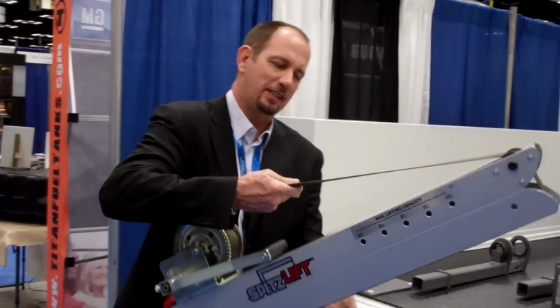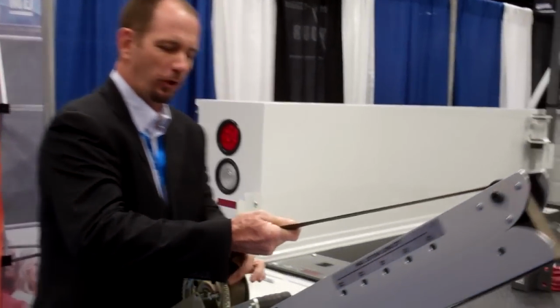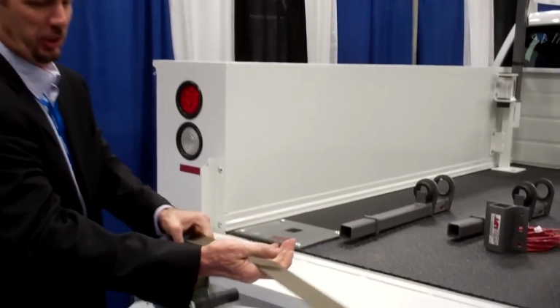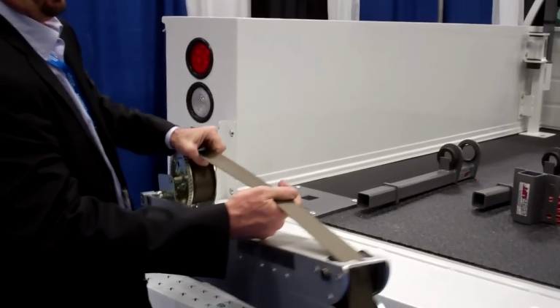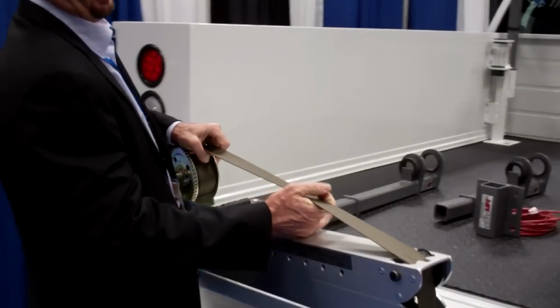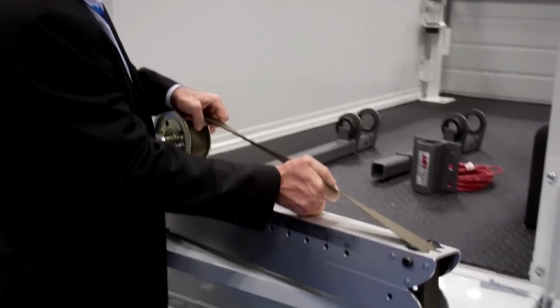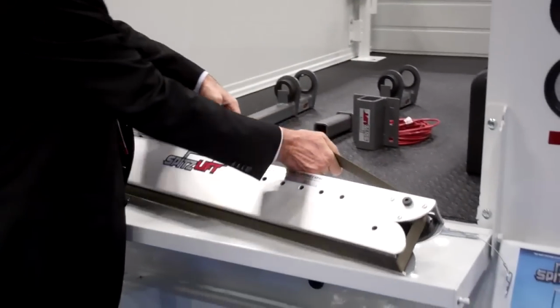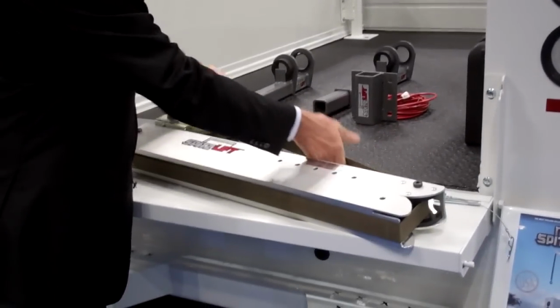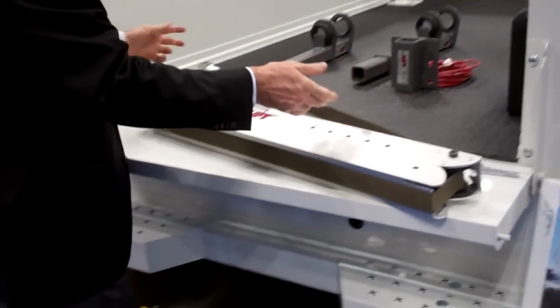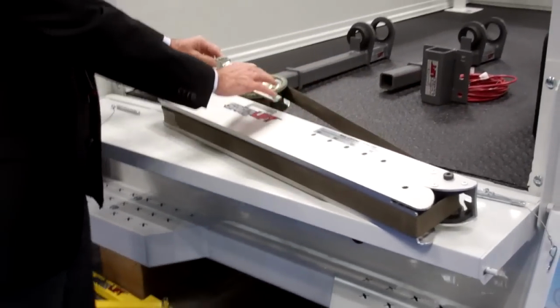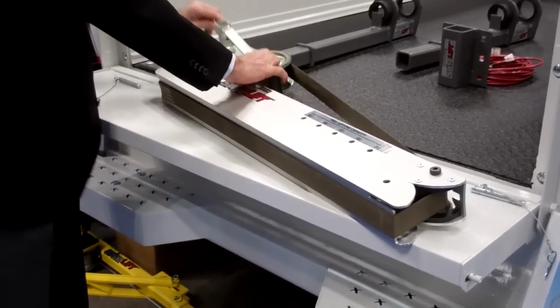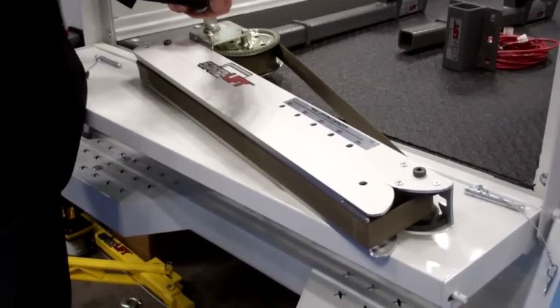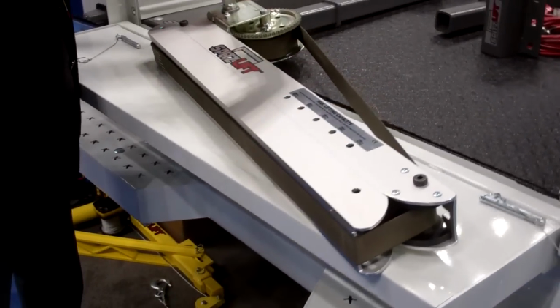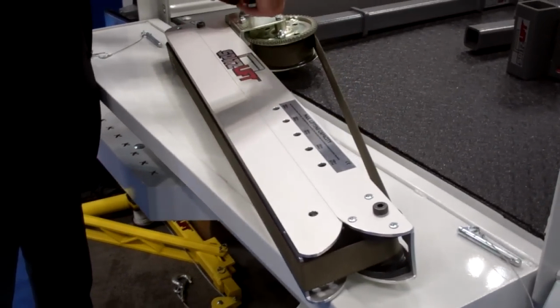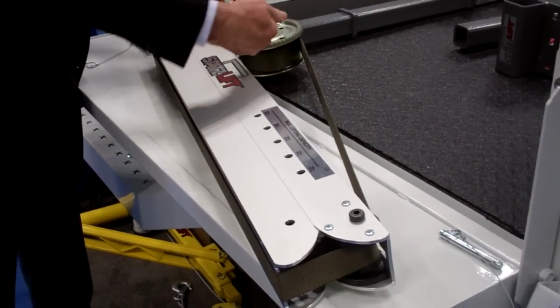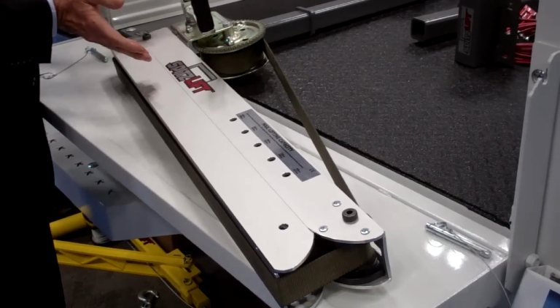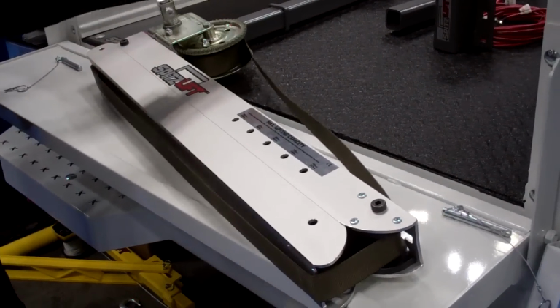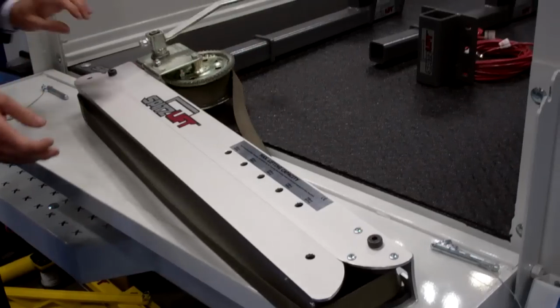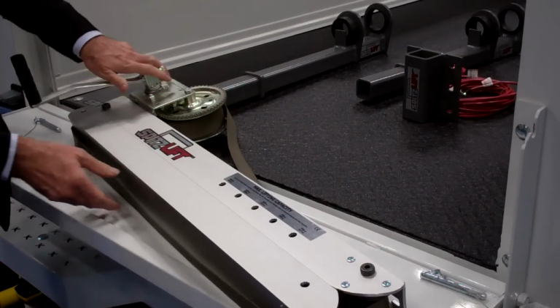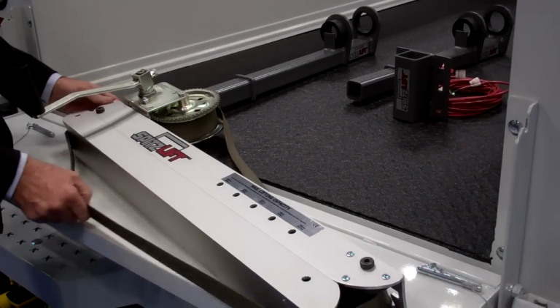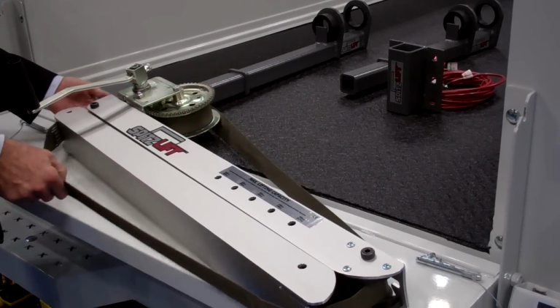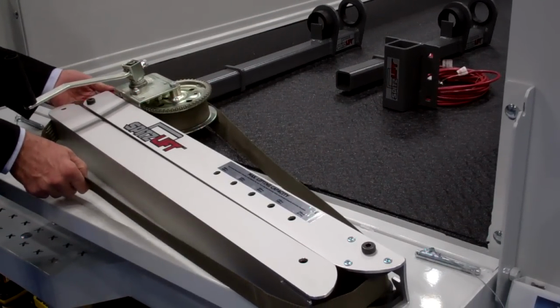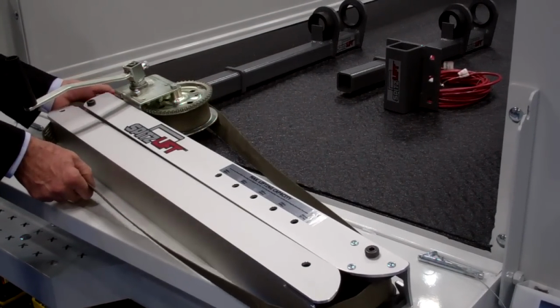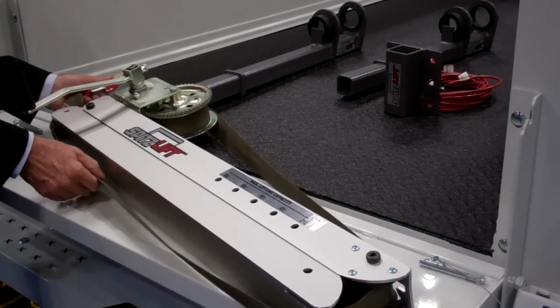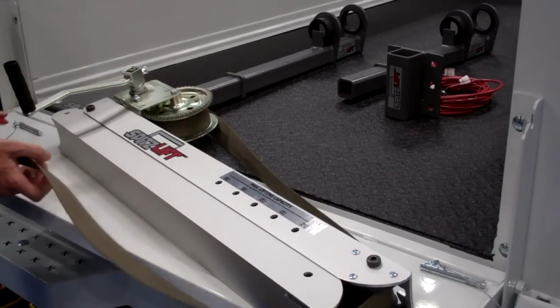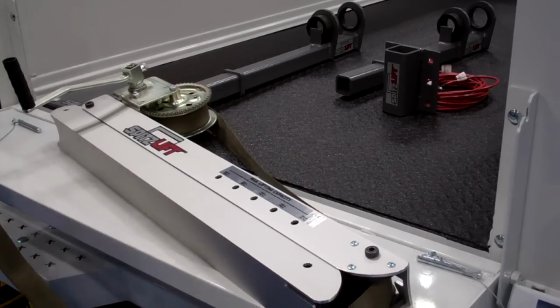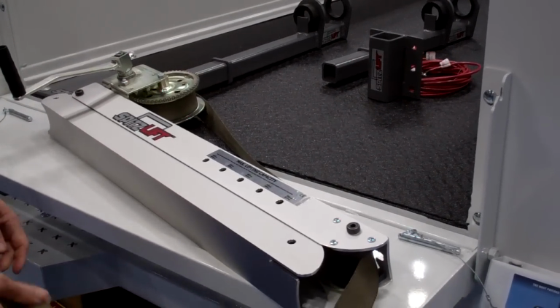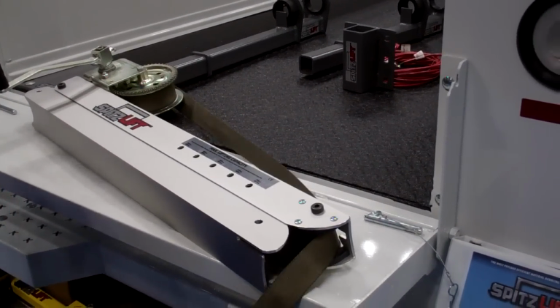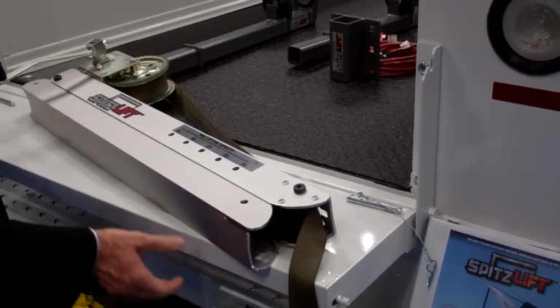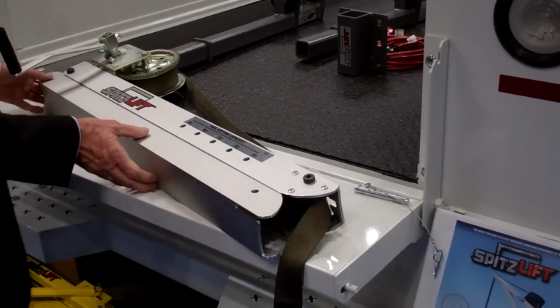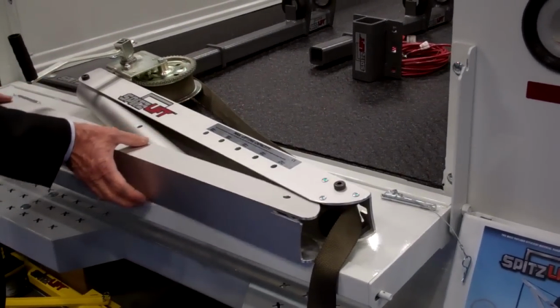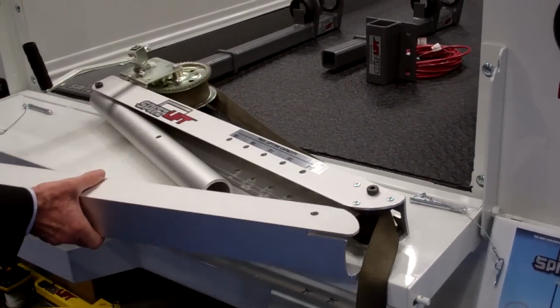This is its folded position. I'm going to unfold it and show you how that works. I'm just going to release this brake. It has a full-time continuous brake, so you can have full load control.